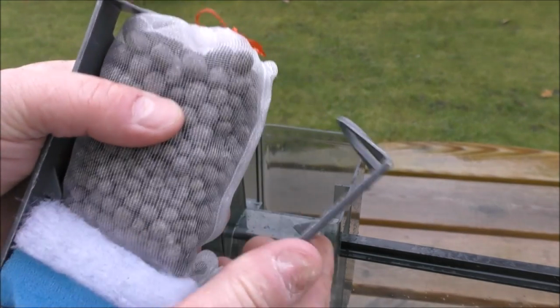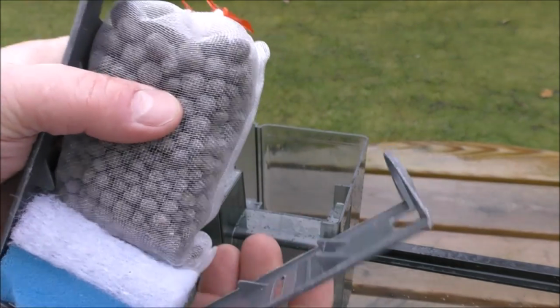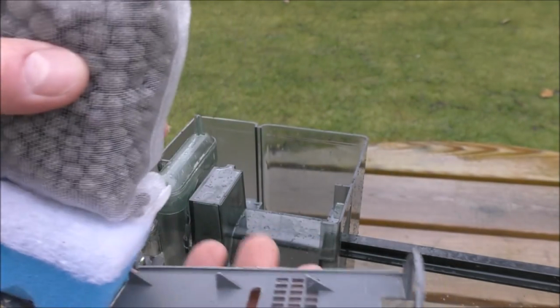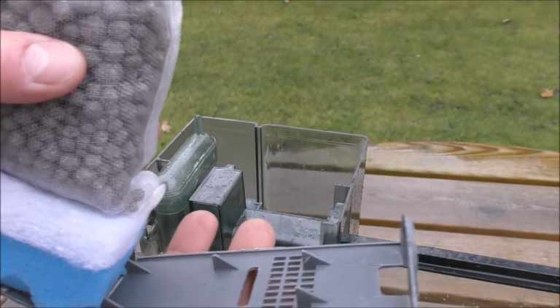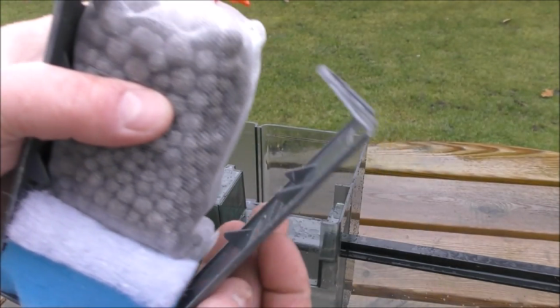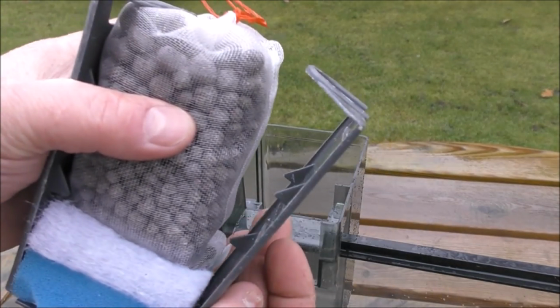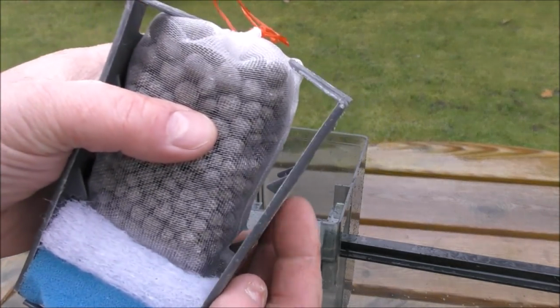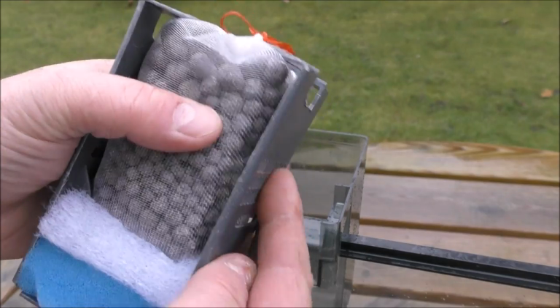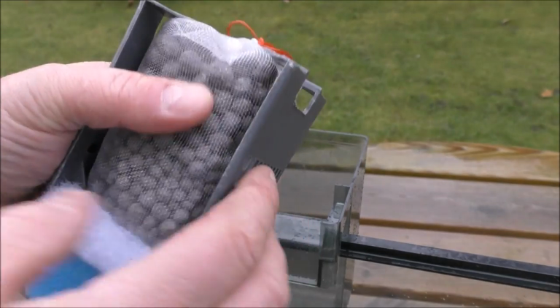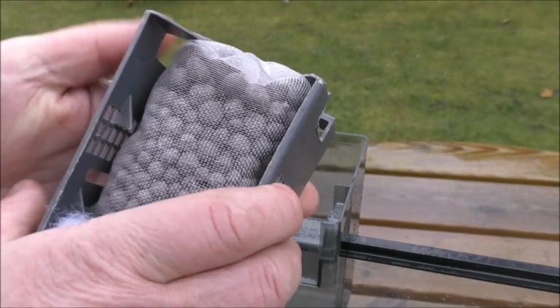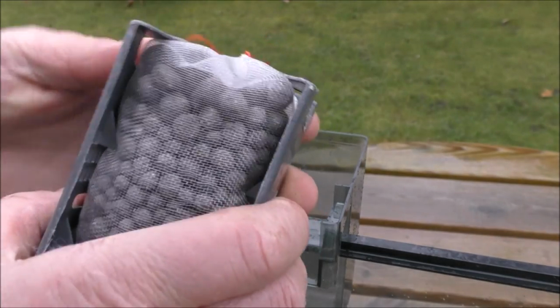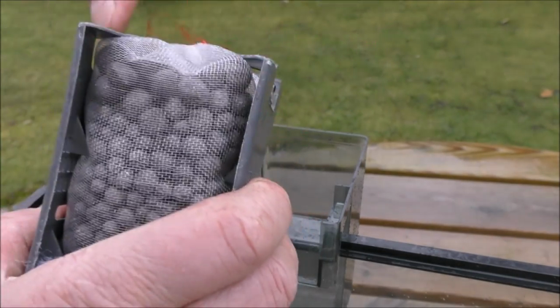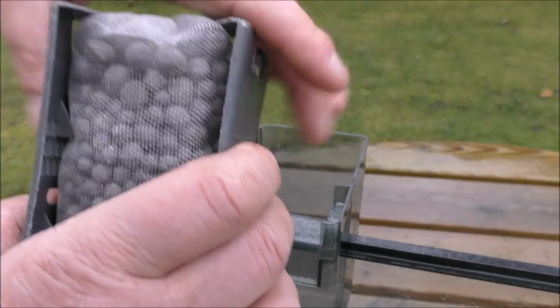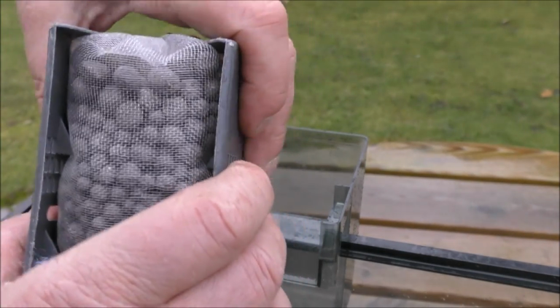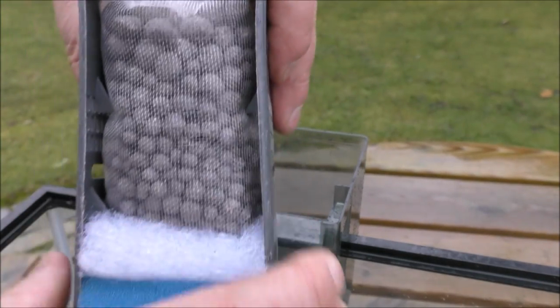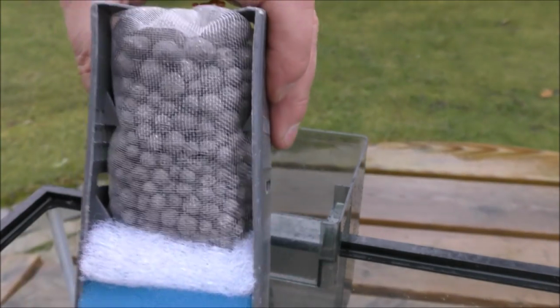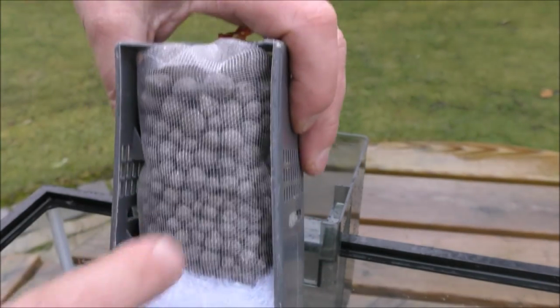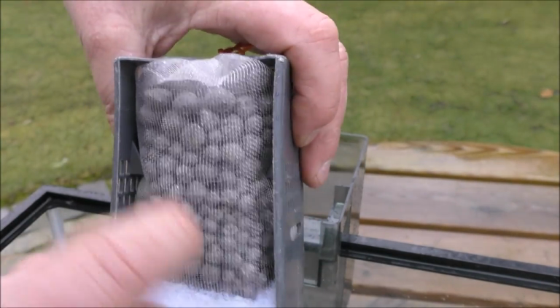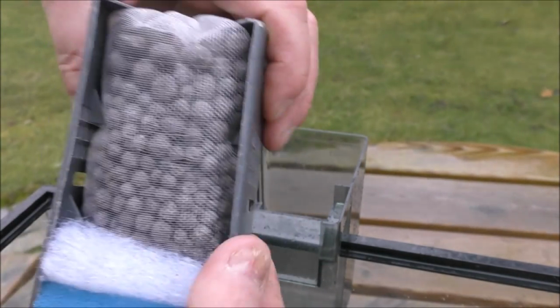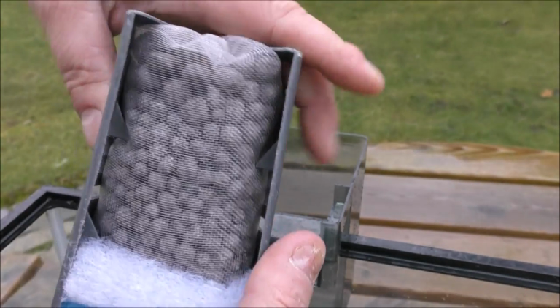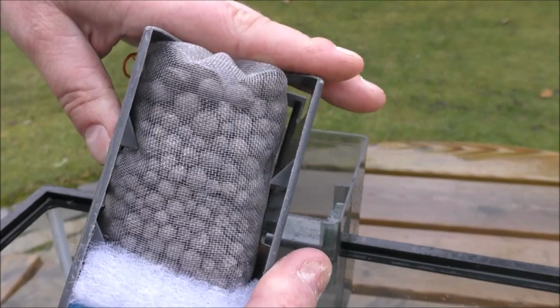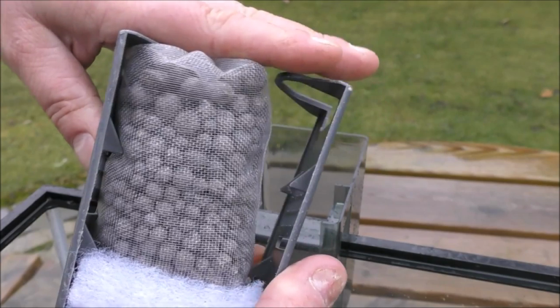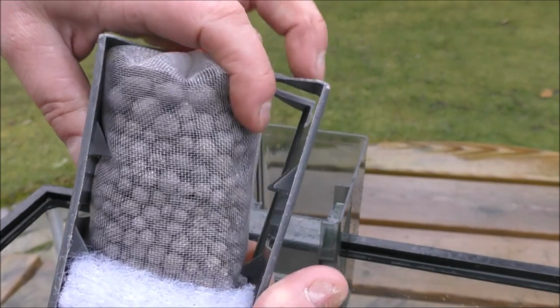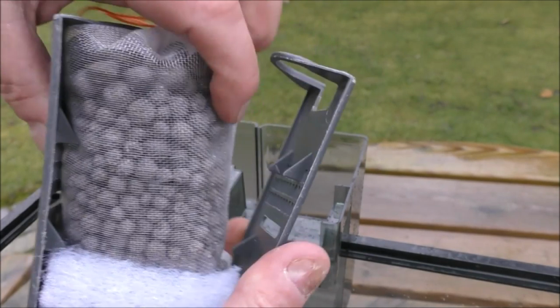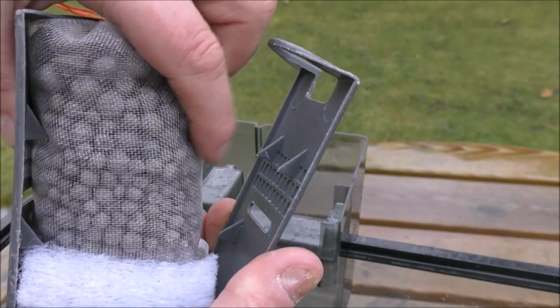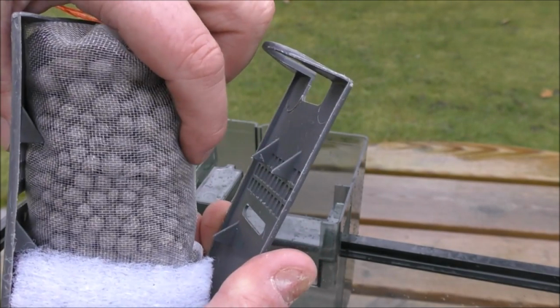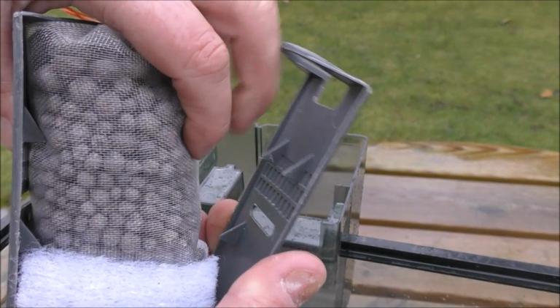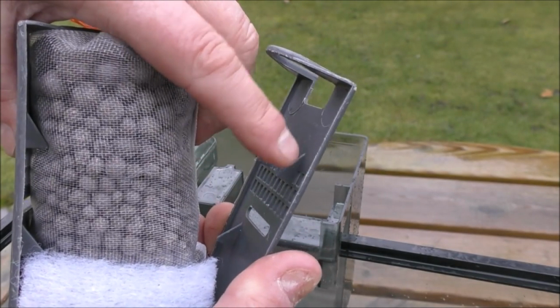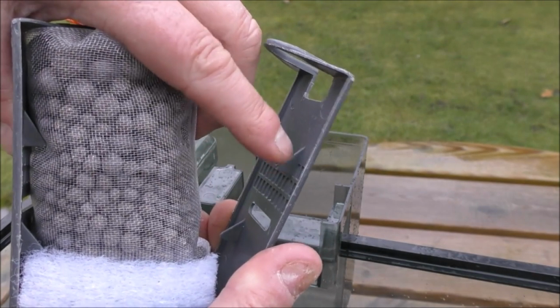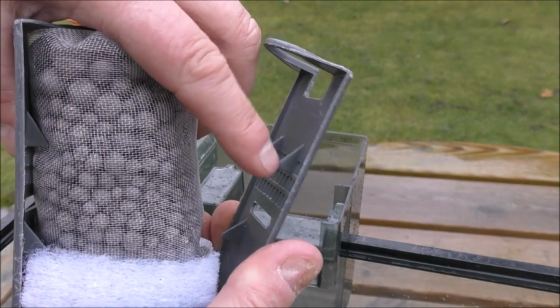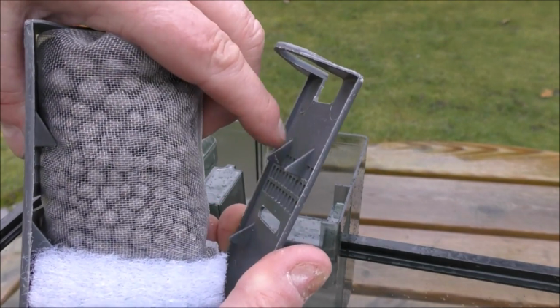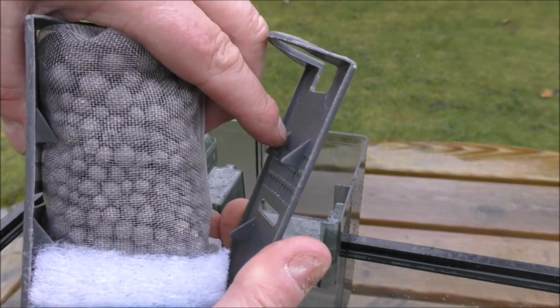I haven't filed them off because I didn't ask if I could do that — Hakim might want those left on. So Hakim, if you're watching this and you're worried about puncturing the bag, just cut those off.